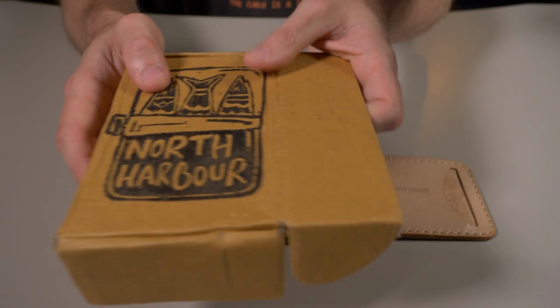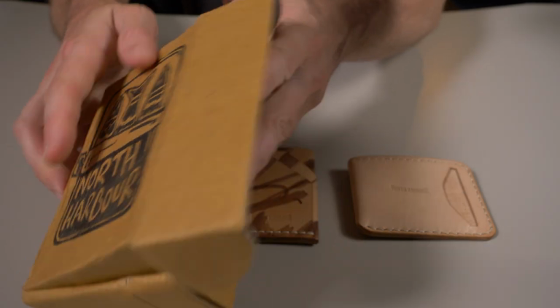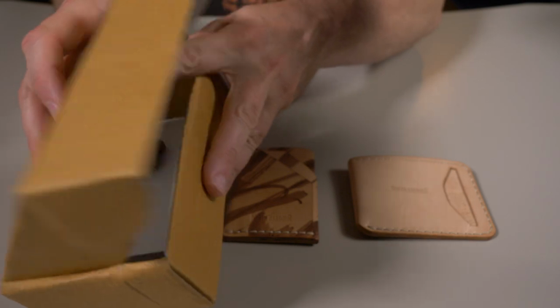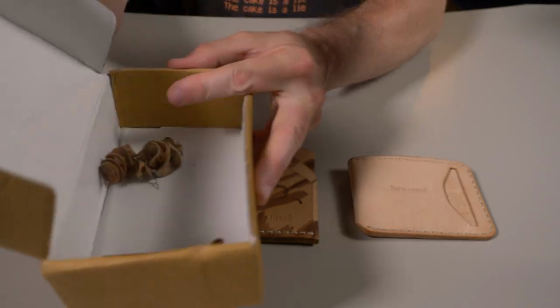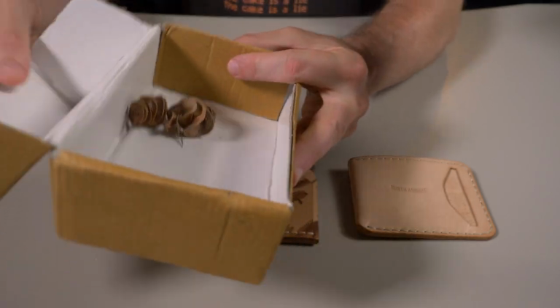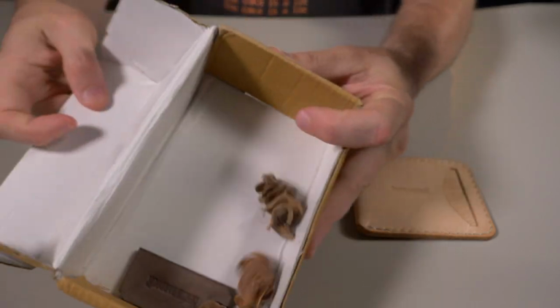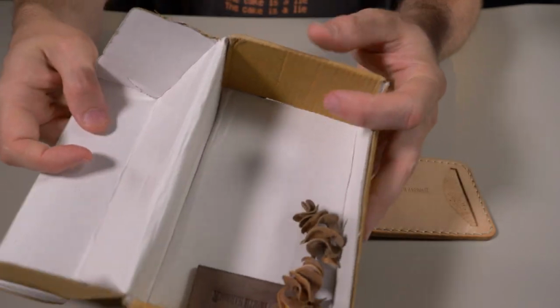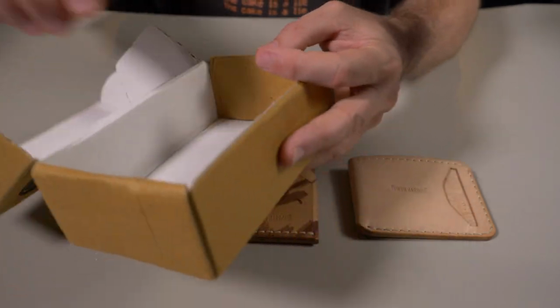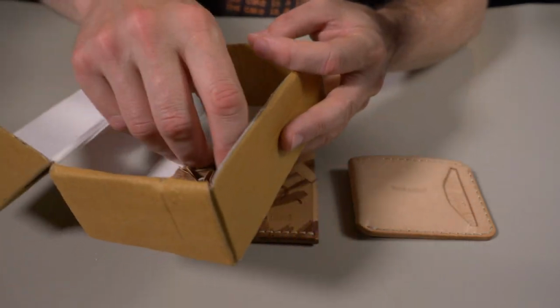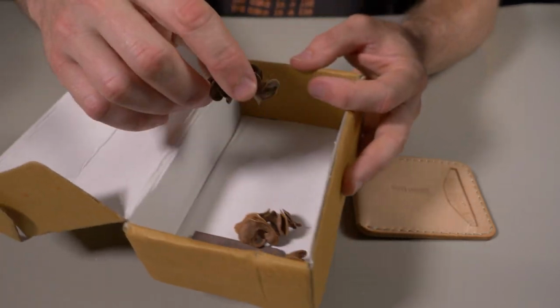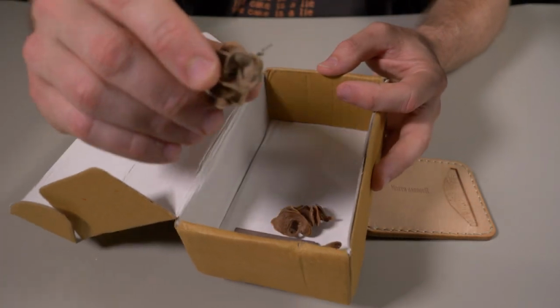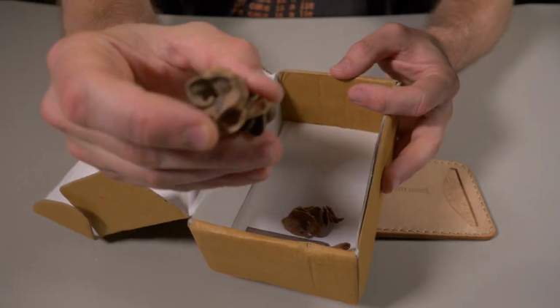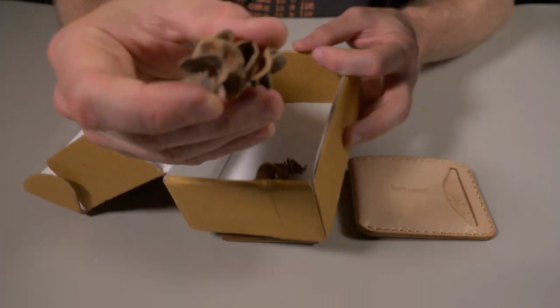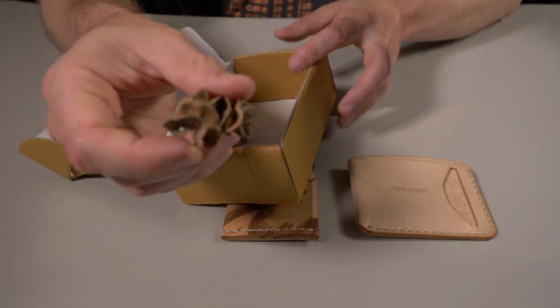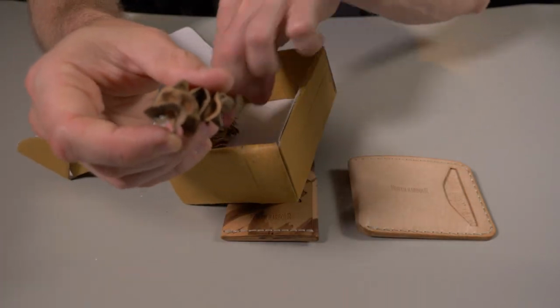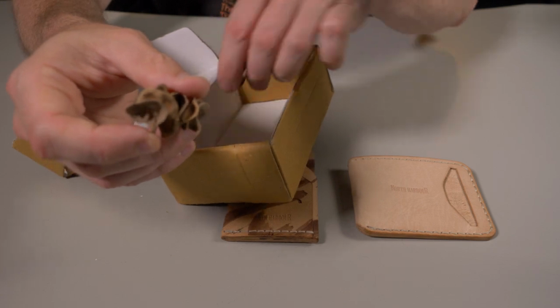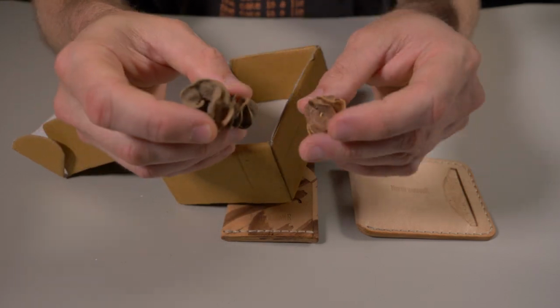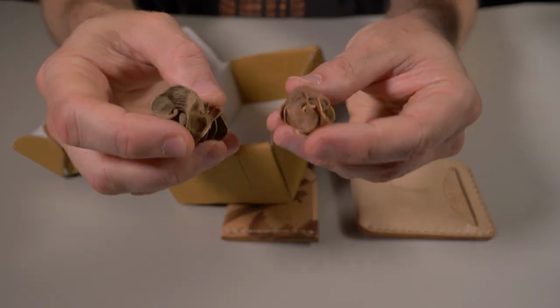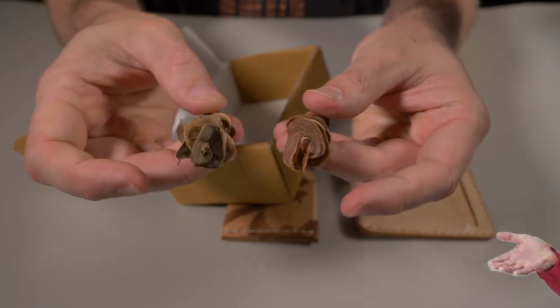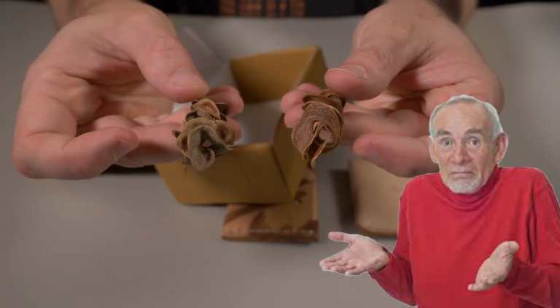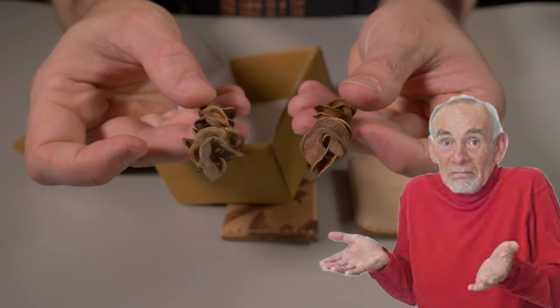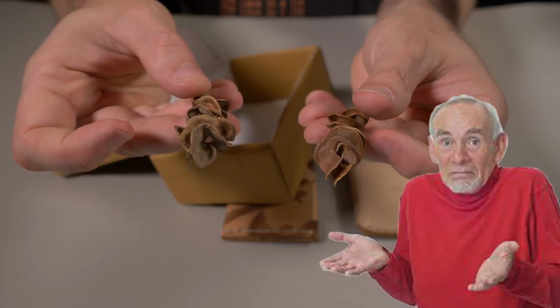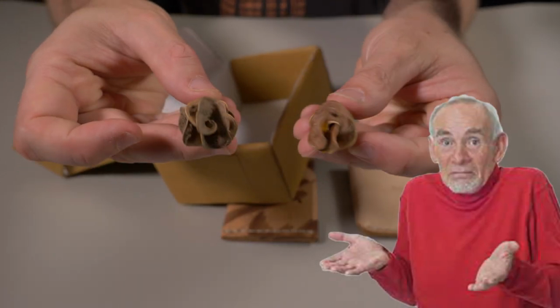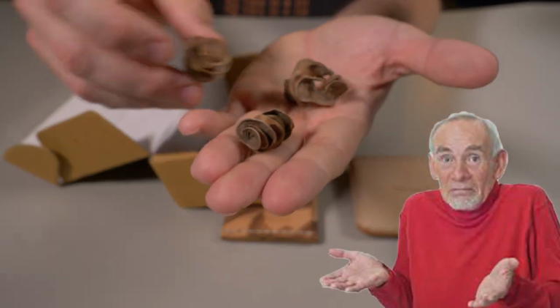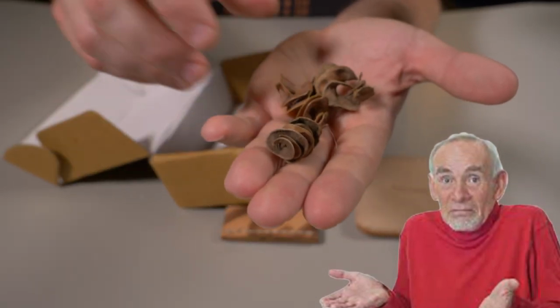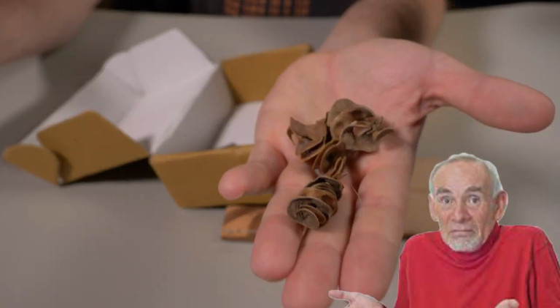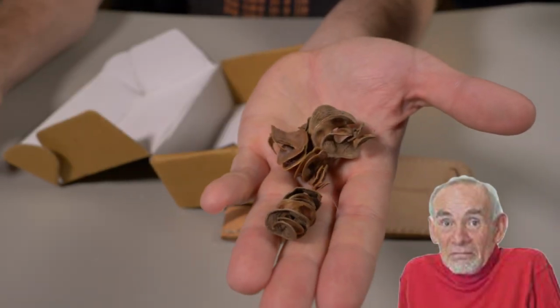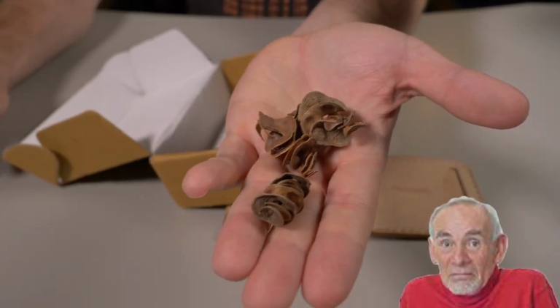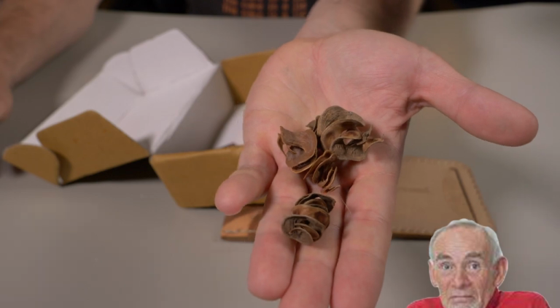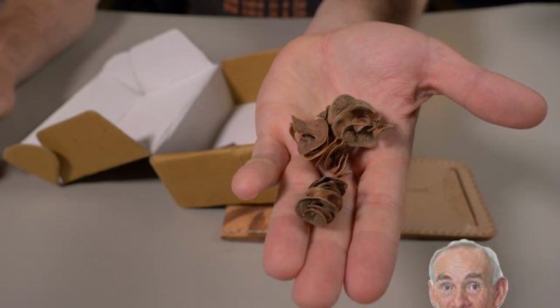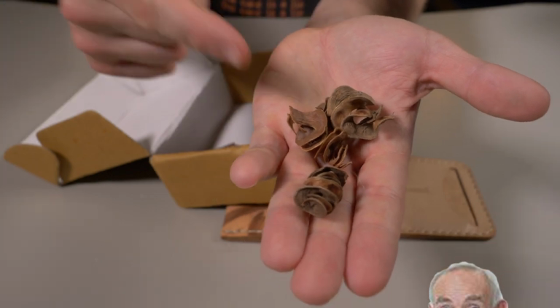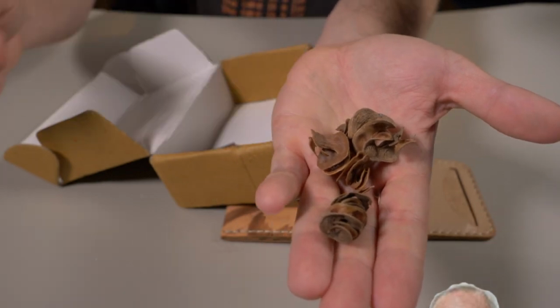I have a question because I left these inside here — these were packaged inside with the wallets. What the heck are these? They're obviously for decoration. I just don't know what the heck they are.